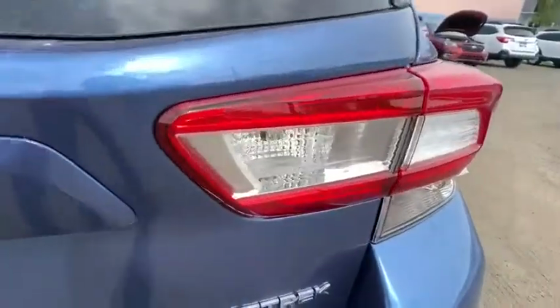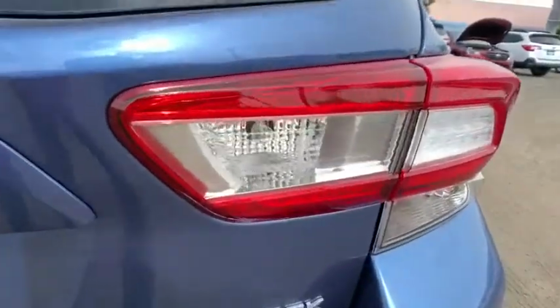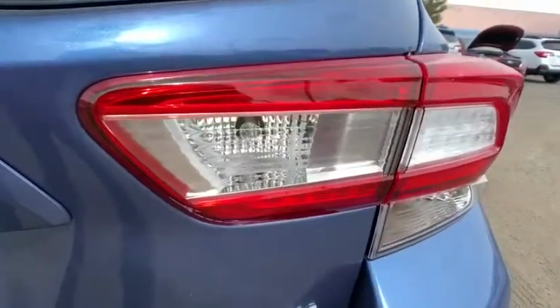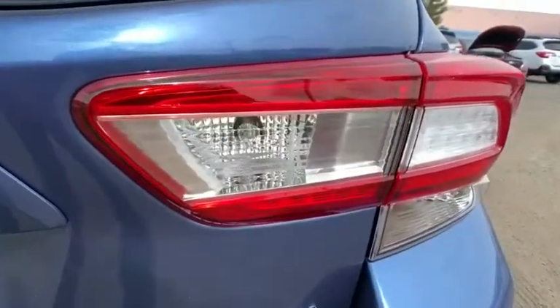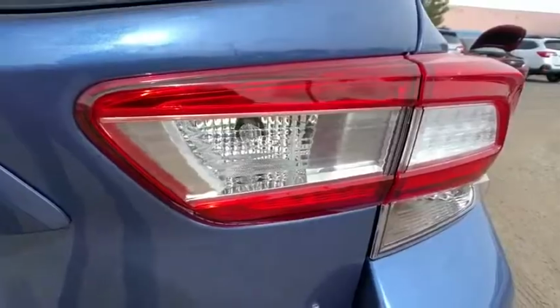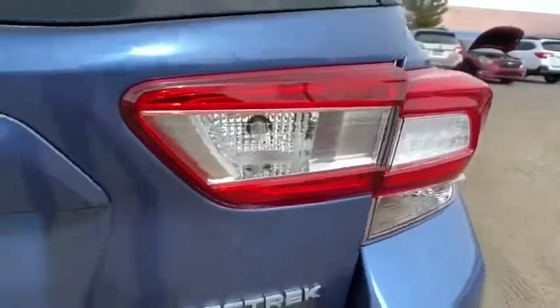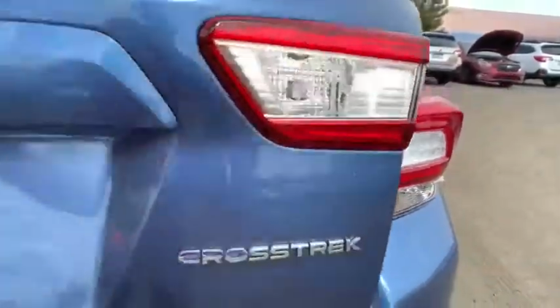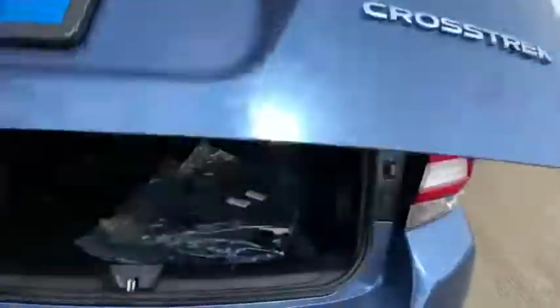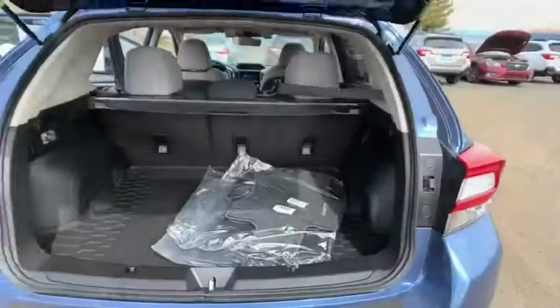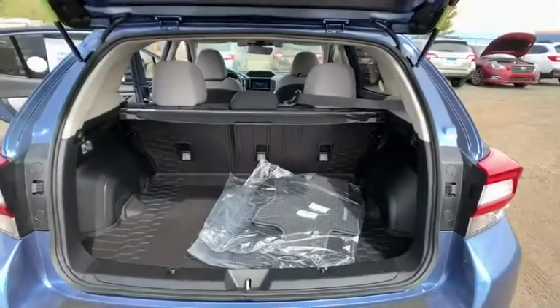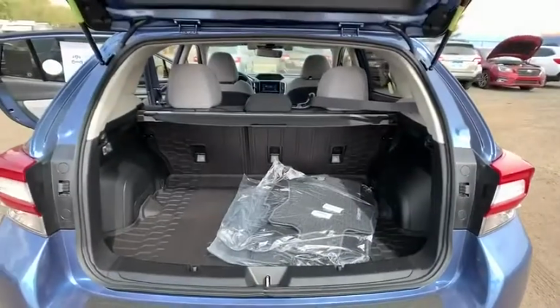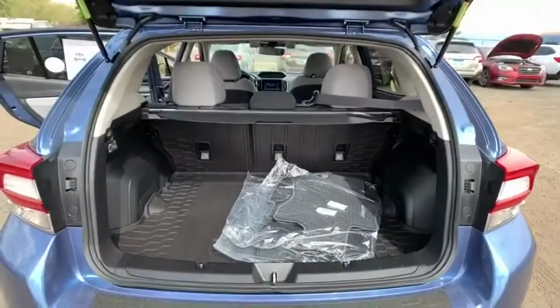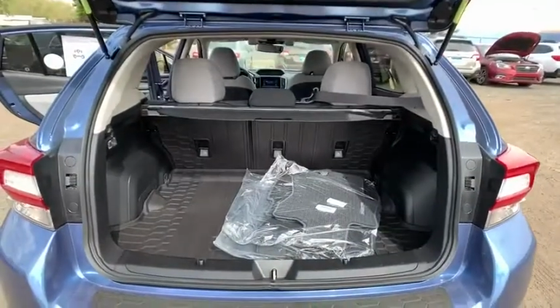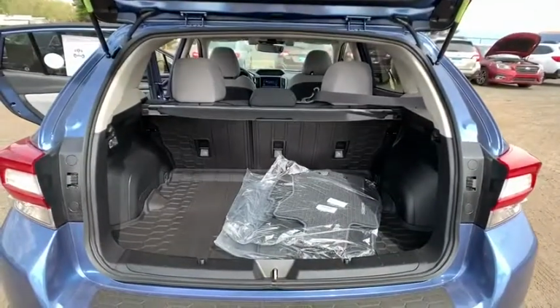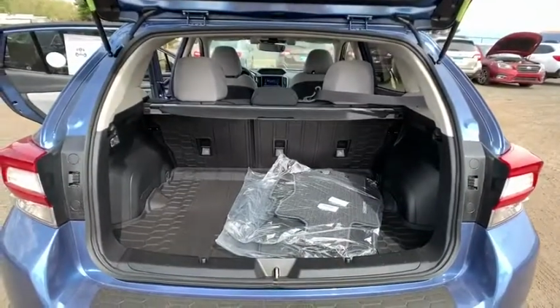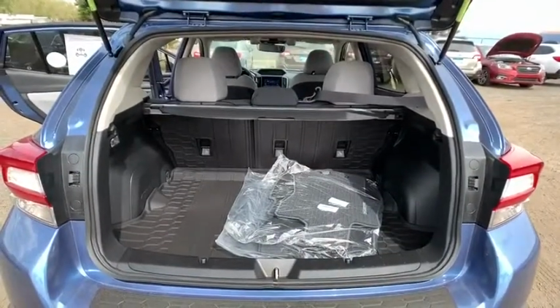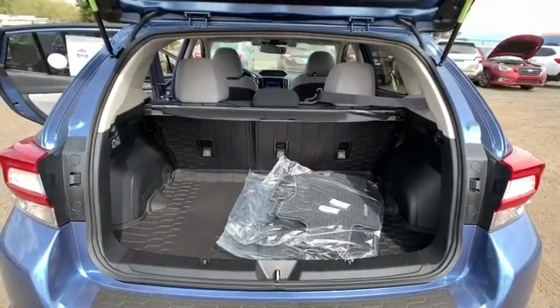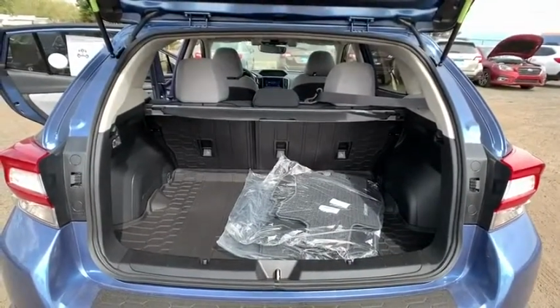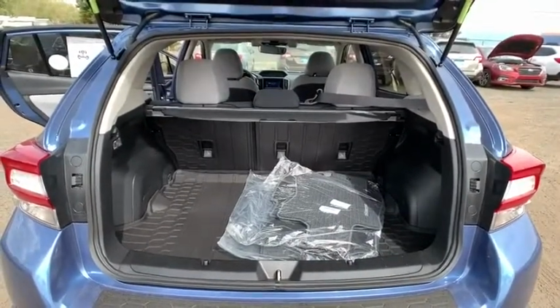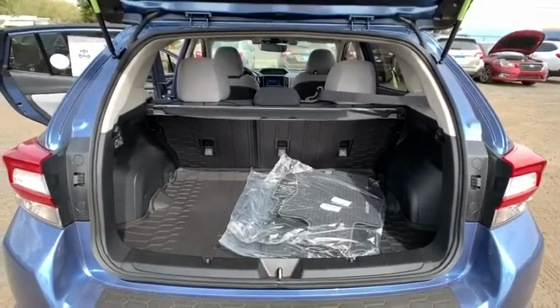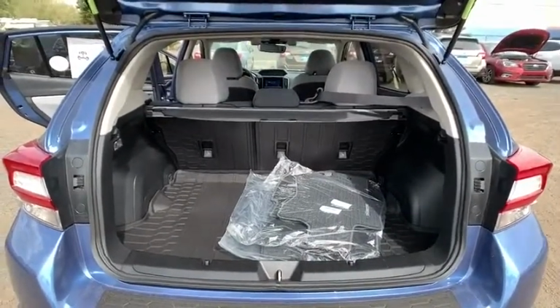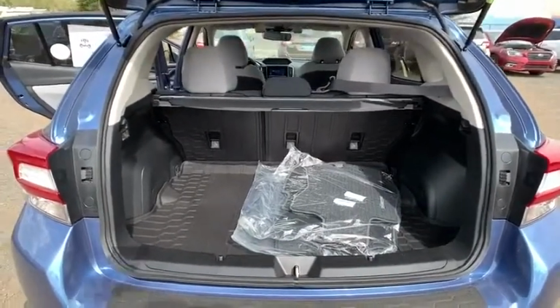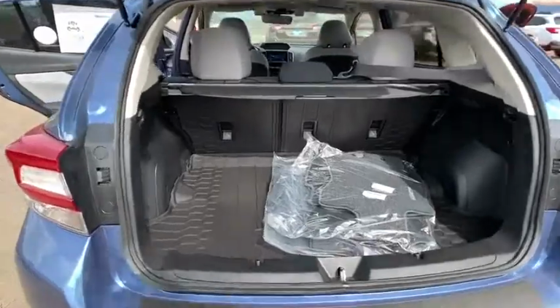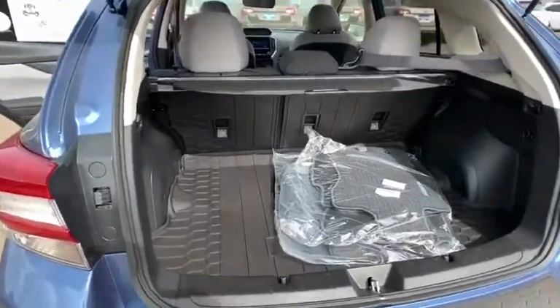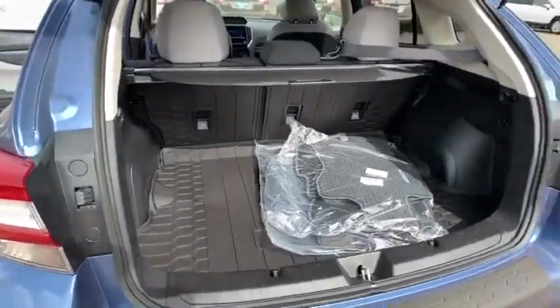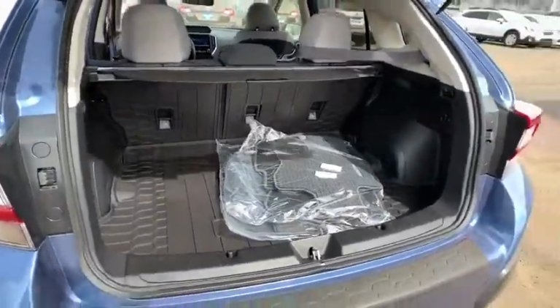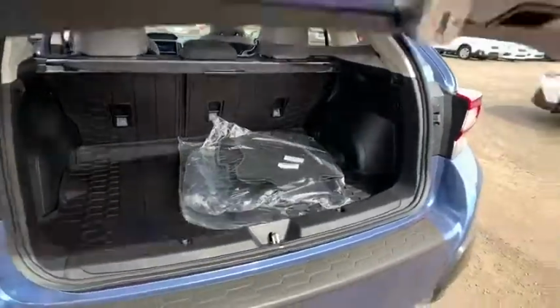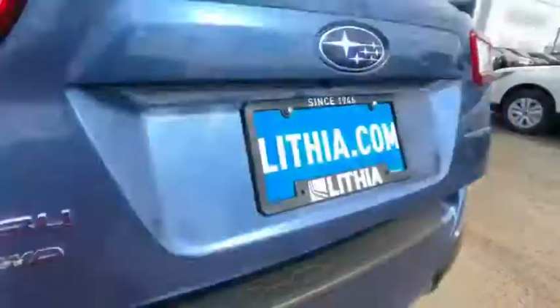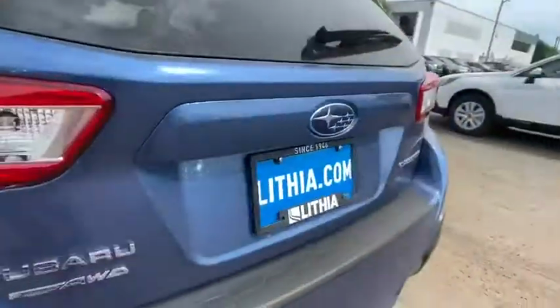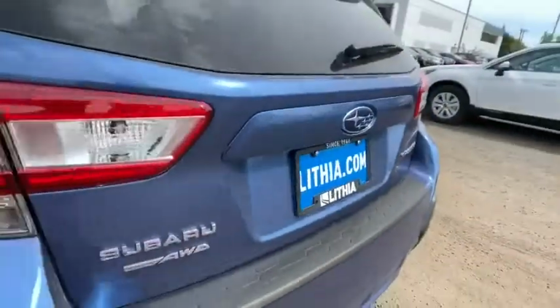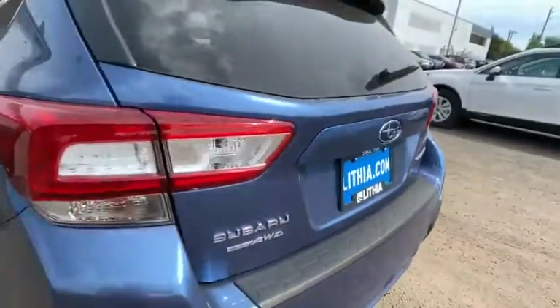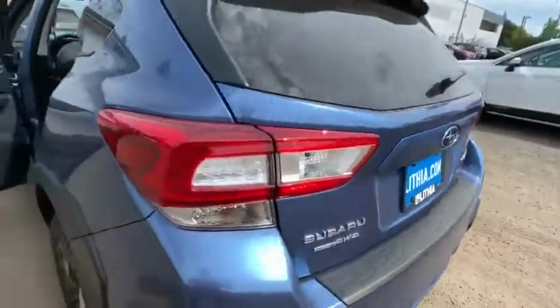Auto-off headlights, AM-FM stereo radio, MP3 player, electronic stability control, heated driver's seat, passenger airbag, power windows.